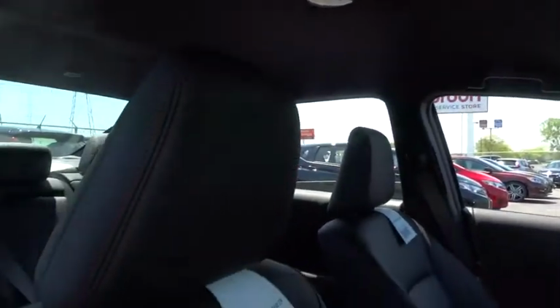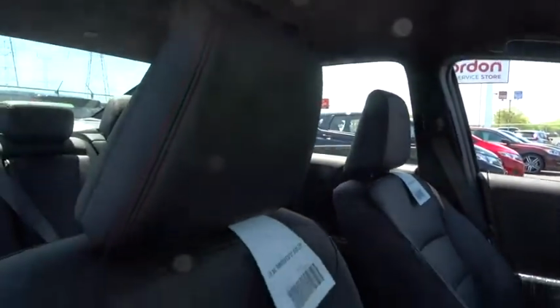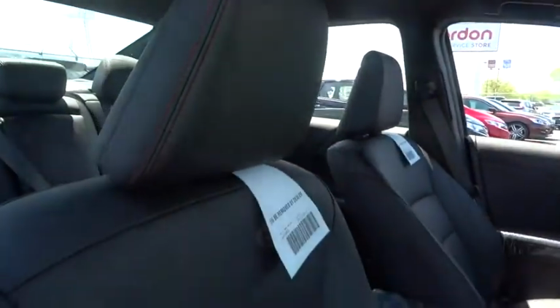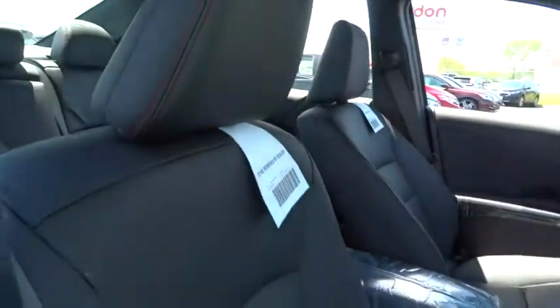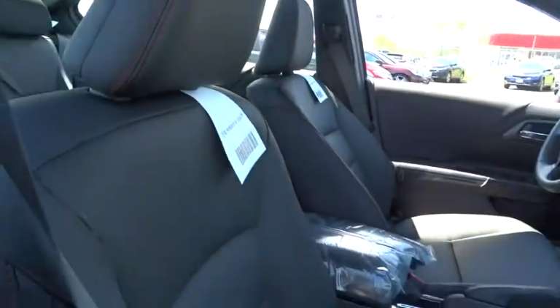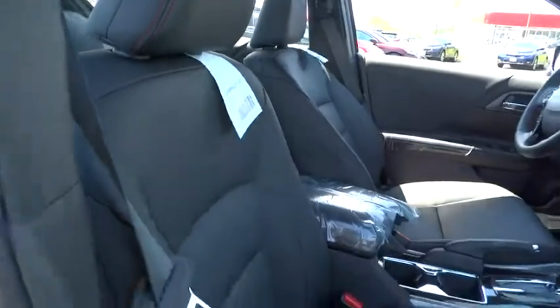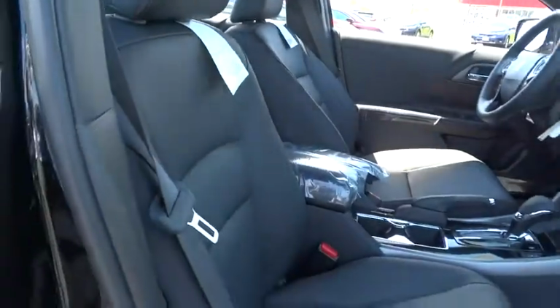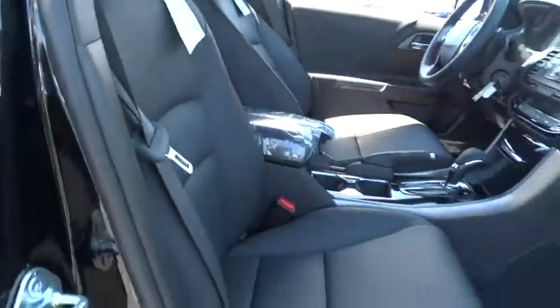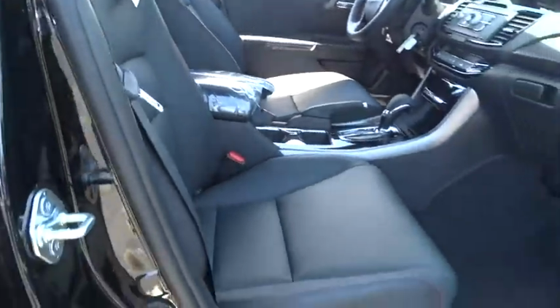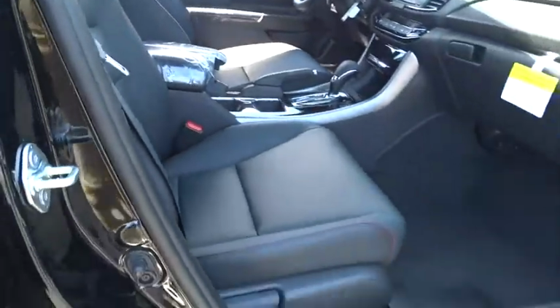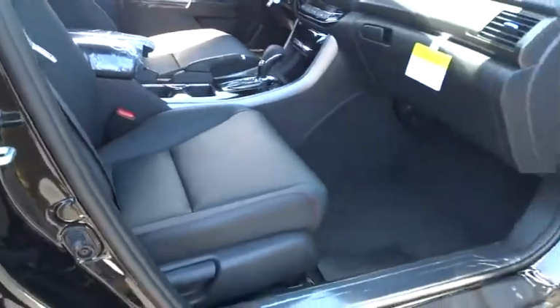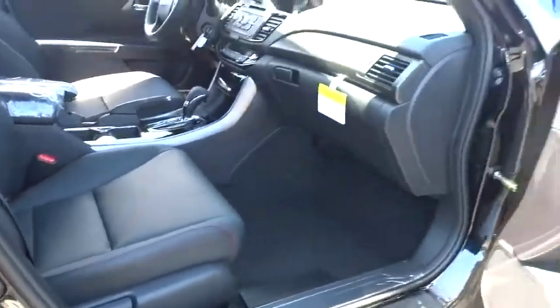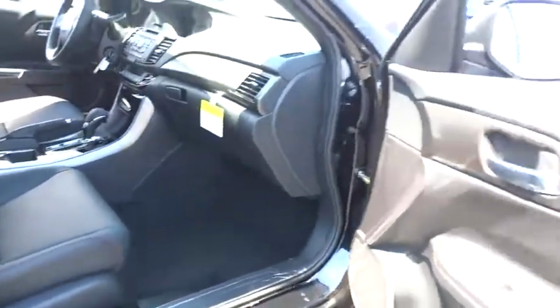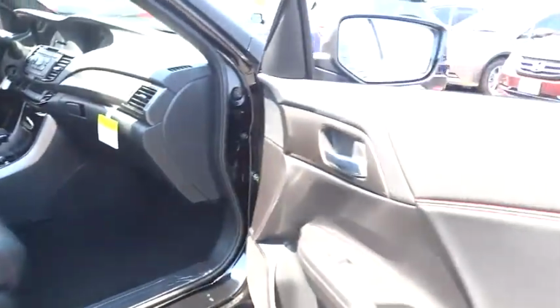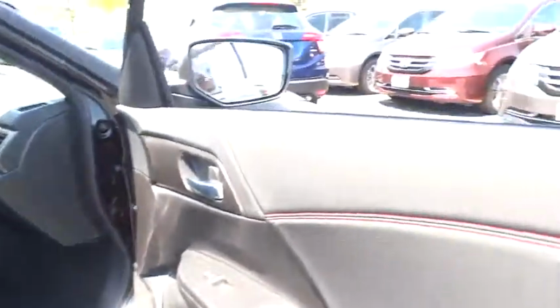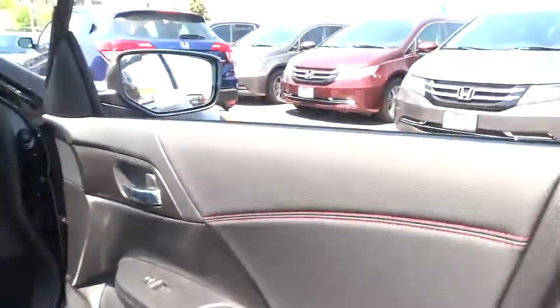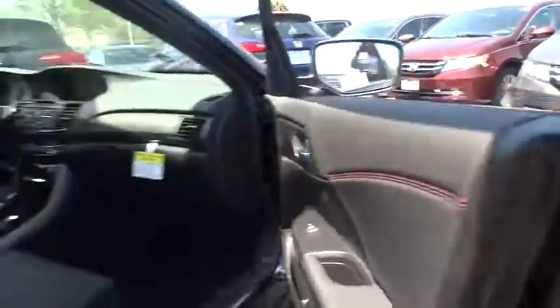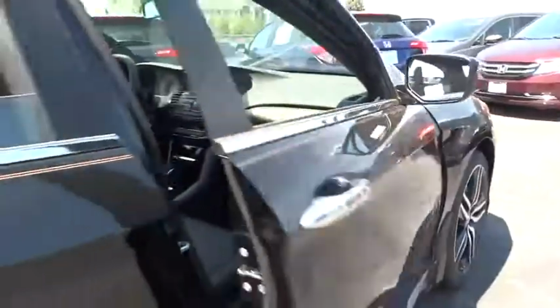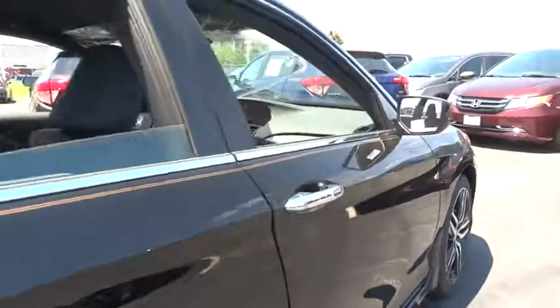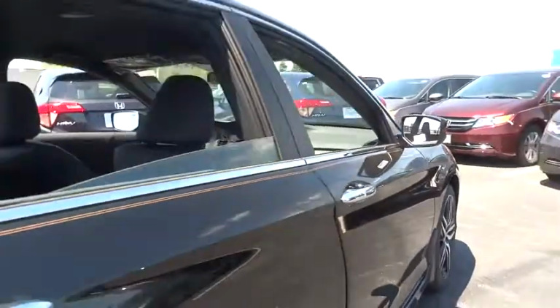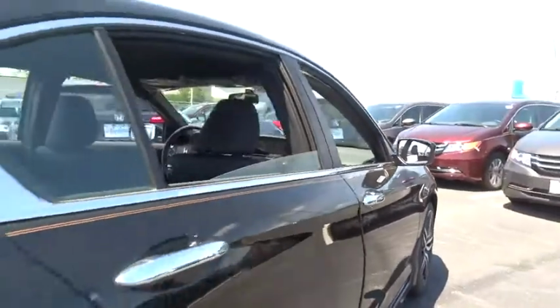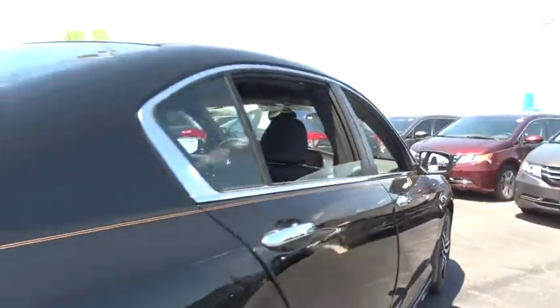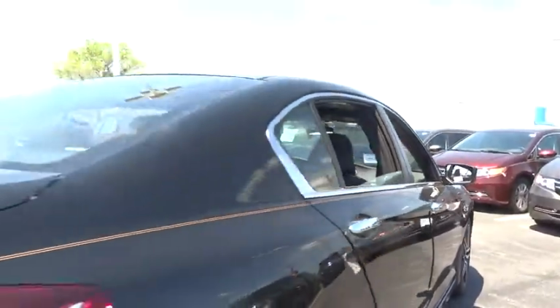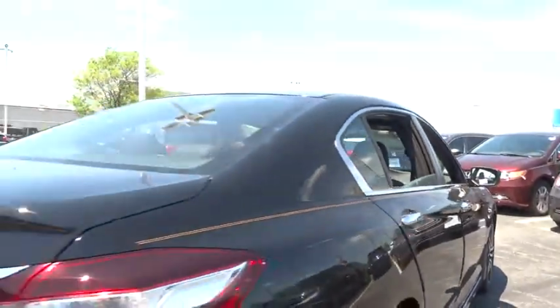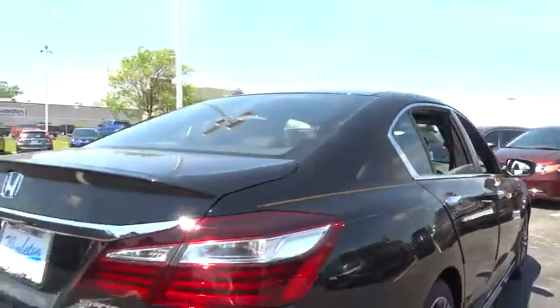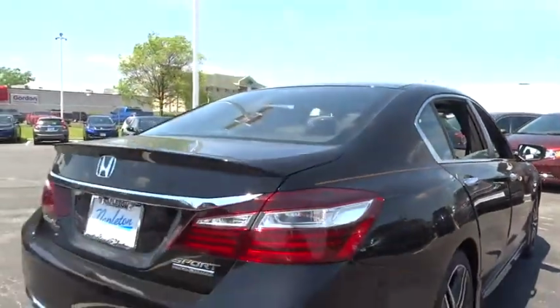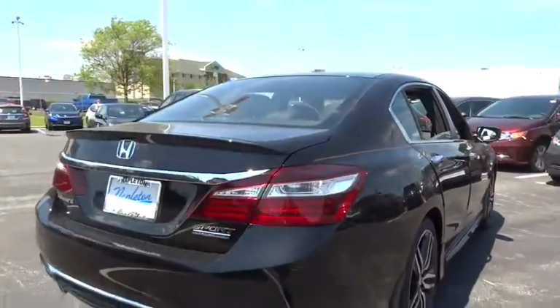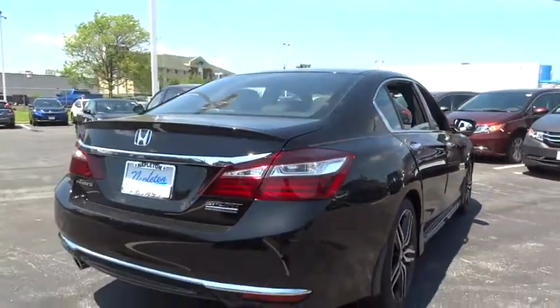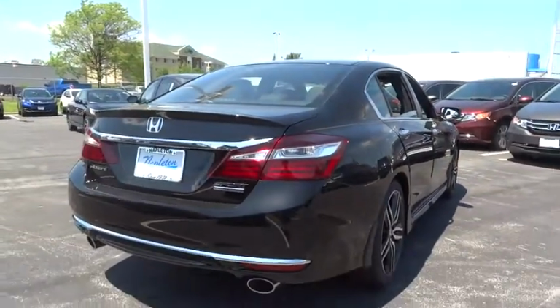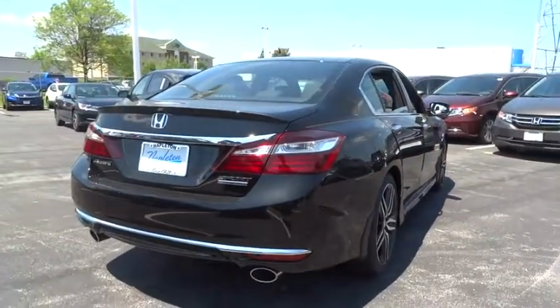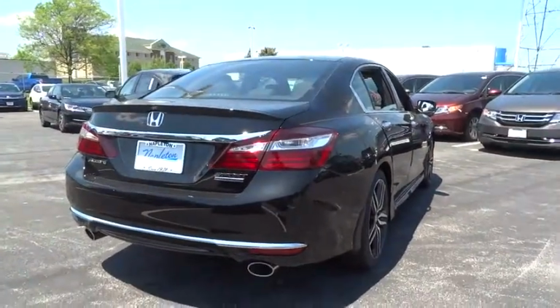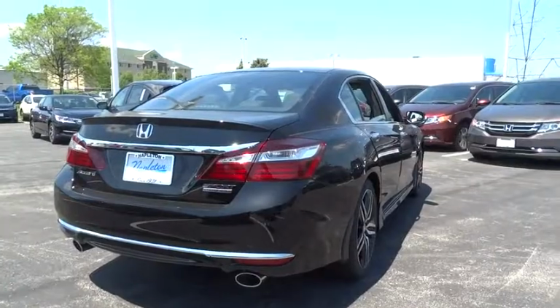CD player. Heated front seat. Rear window defroster. Security system. Trip computer. Power windows. Brake assist. Remote keyless entry. Tachometer. Leather upholstery. Panic alarm. Overhead console.